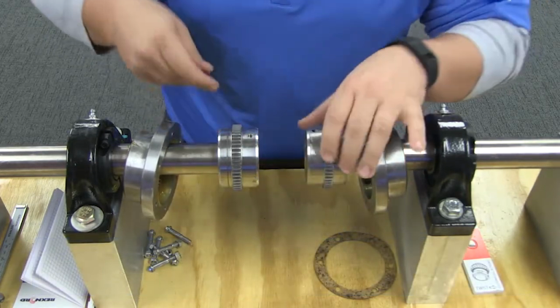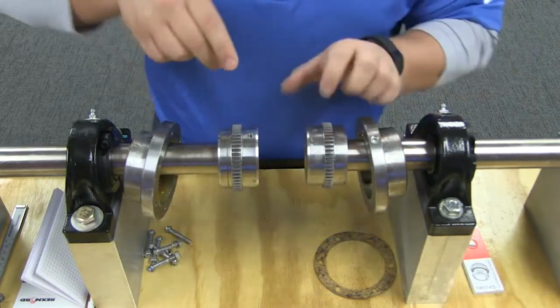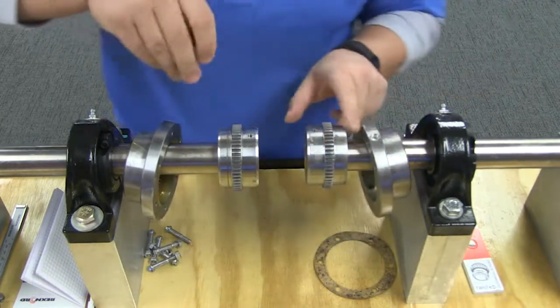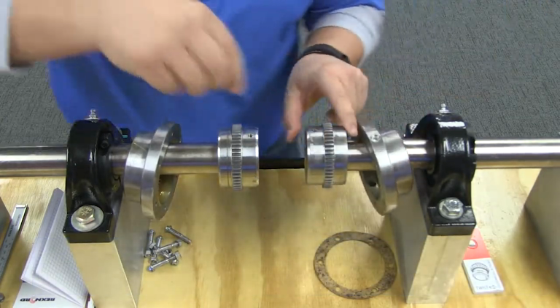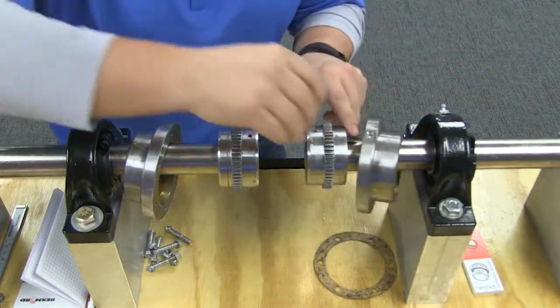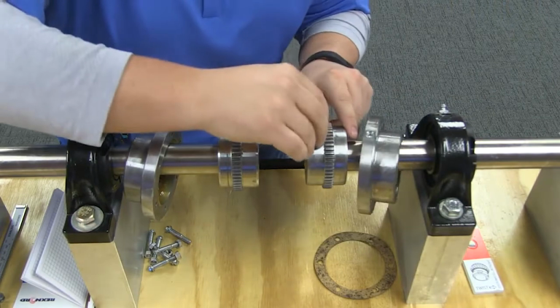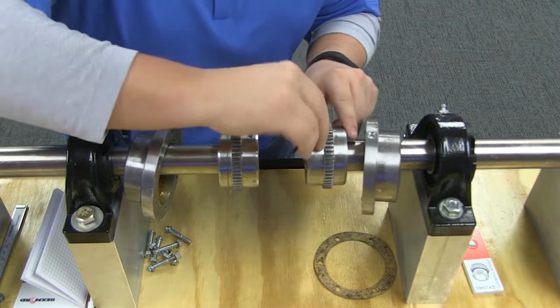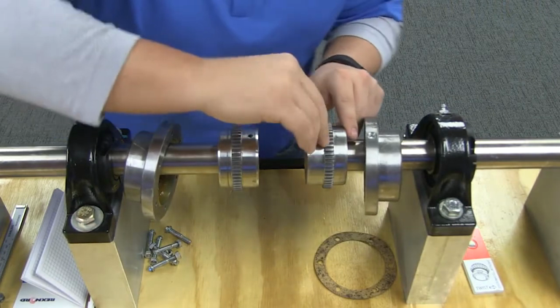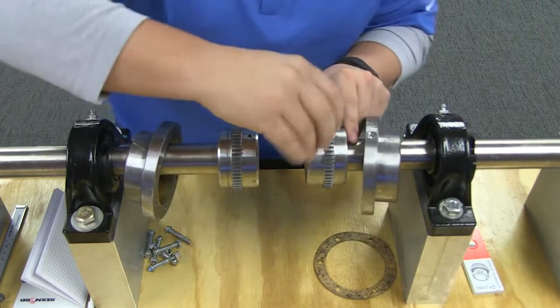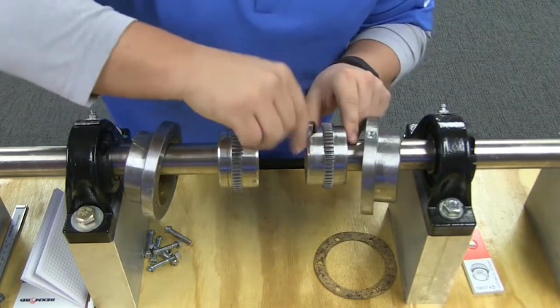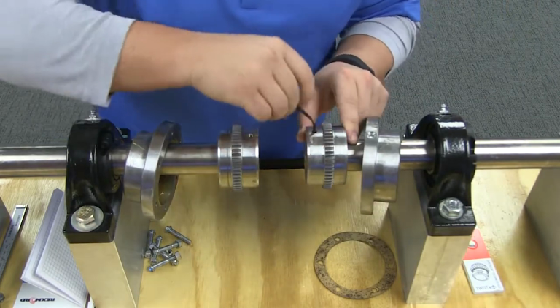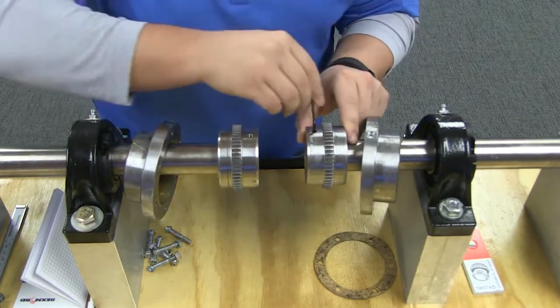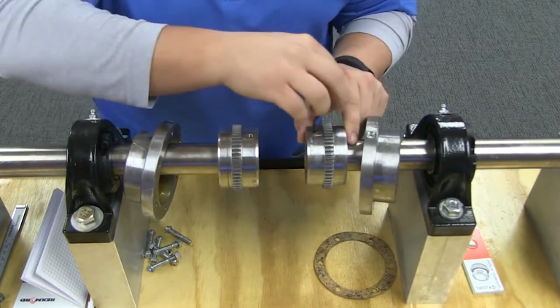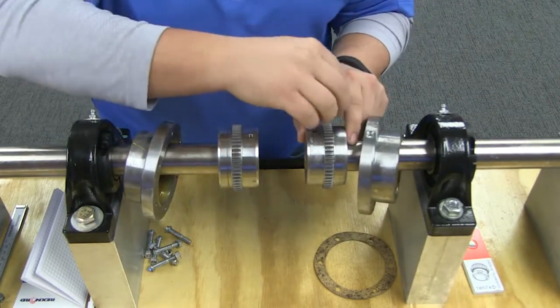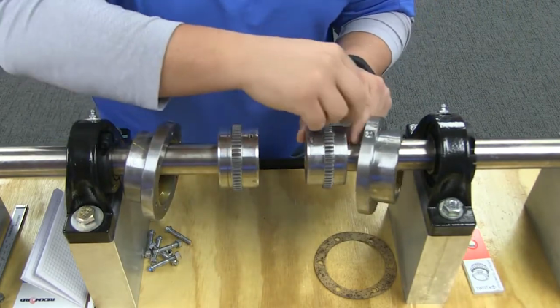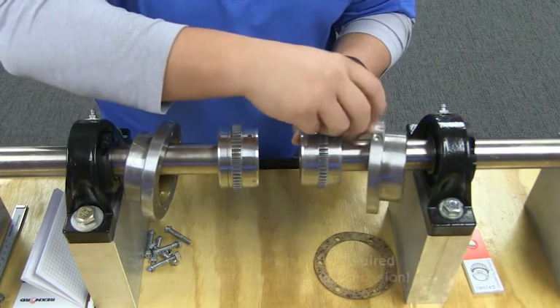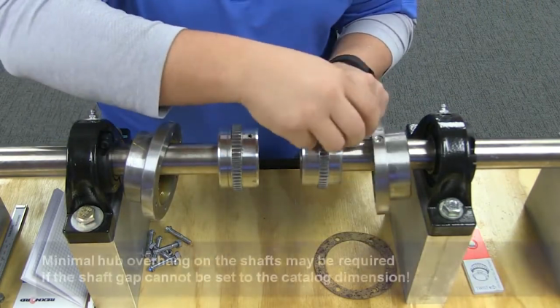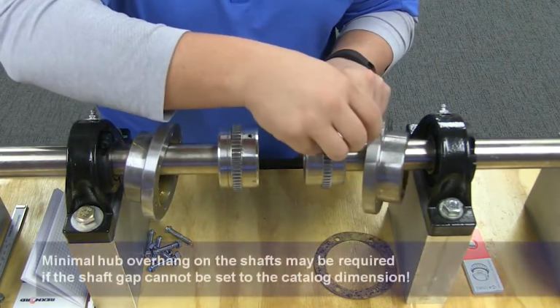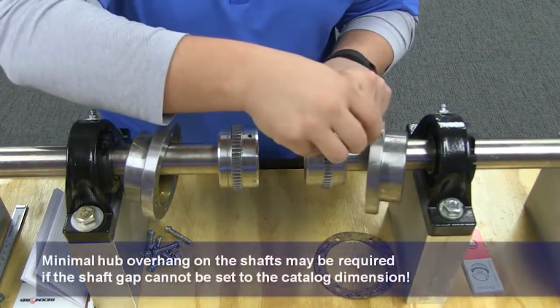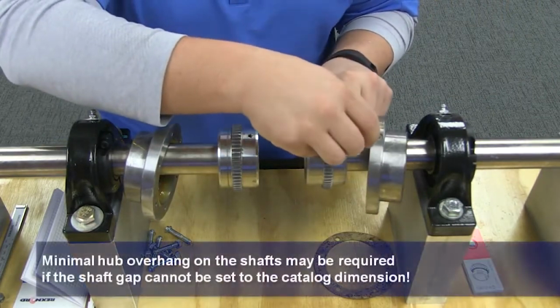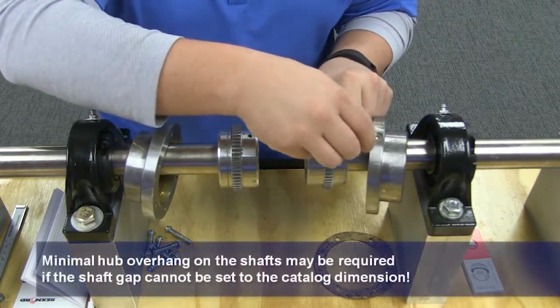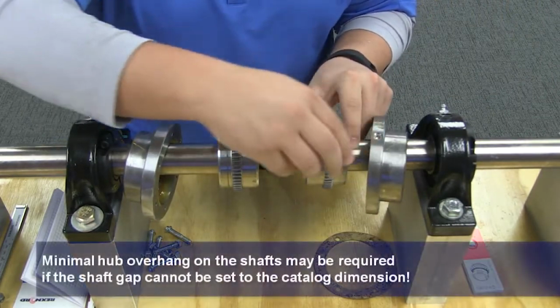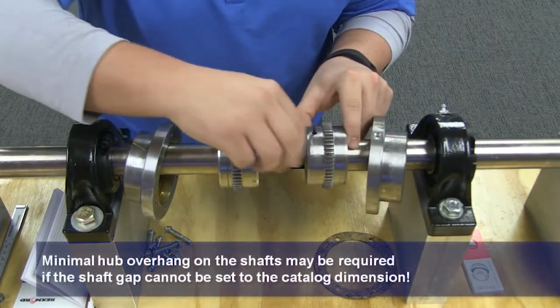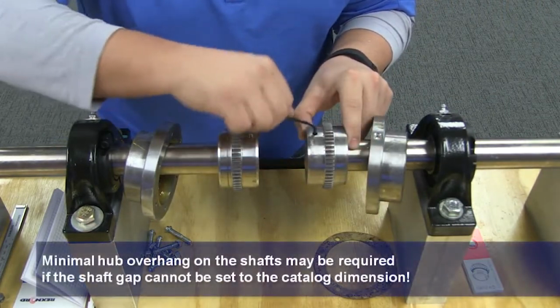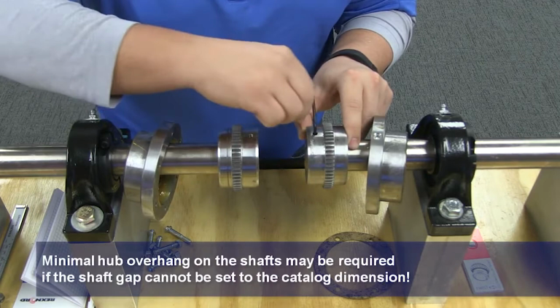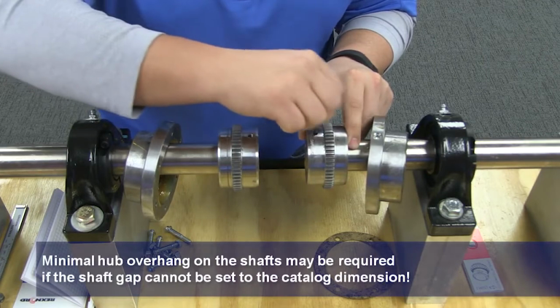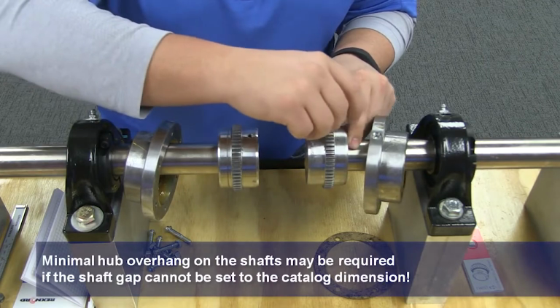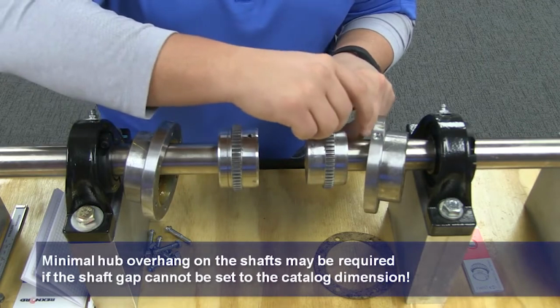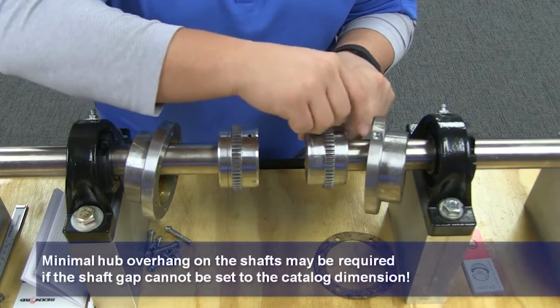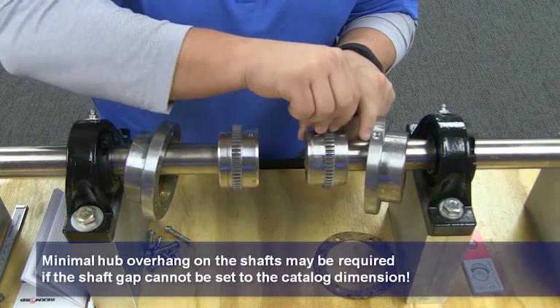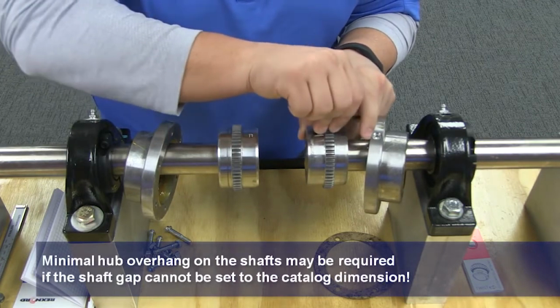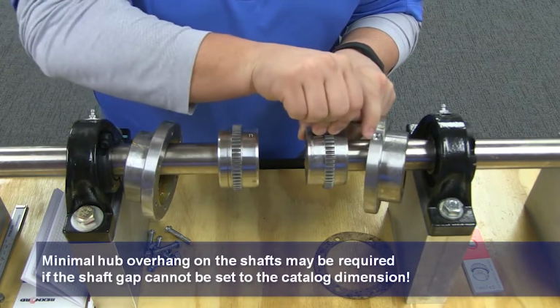Insert set screws if required and tighten to the proper settings. Then position your equipment in approximate alignment with the approximate hub gap.